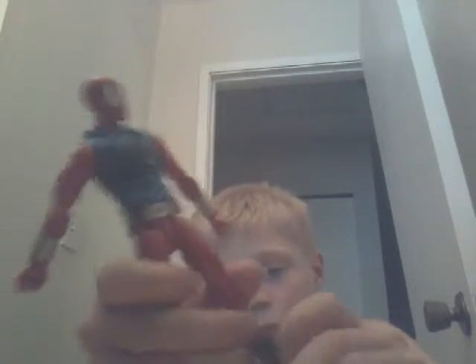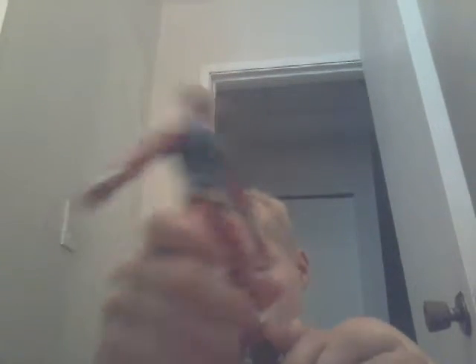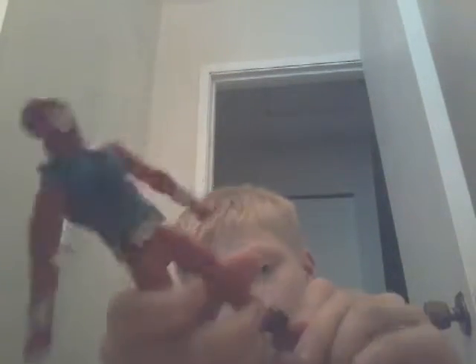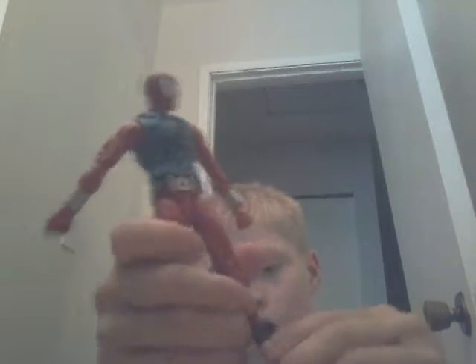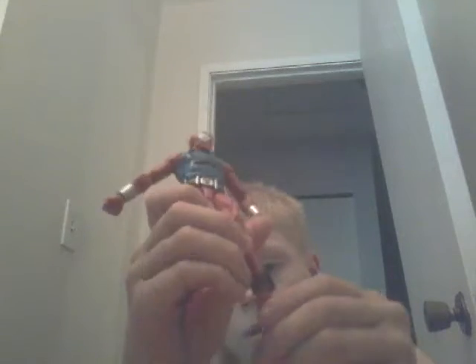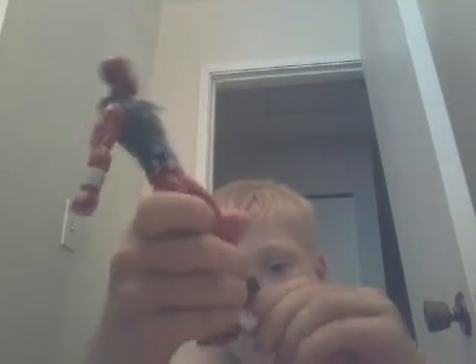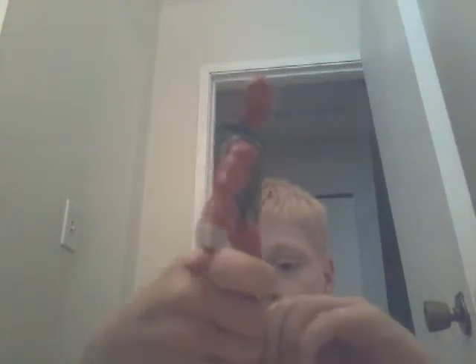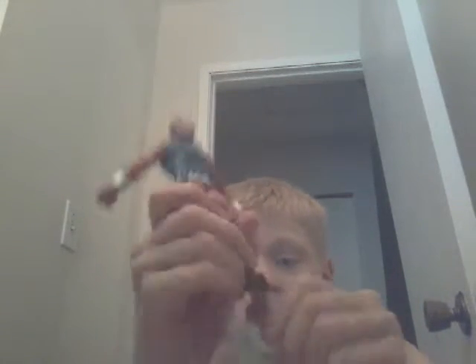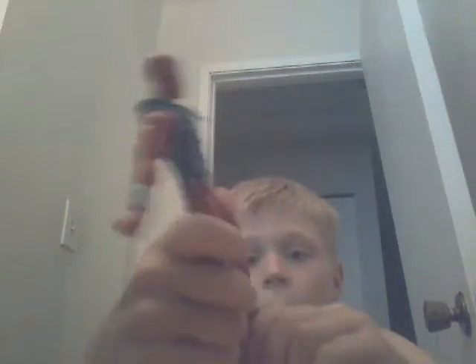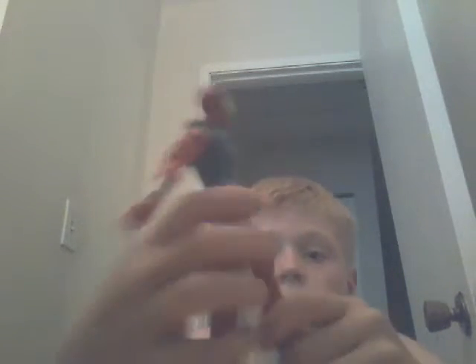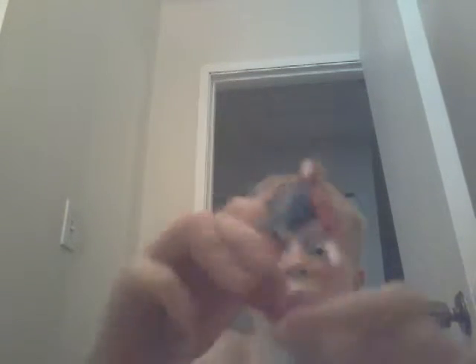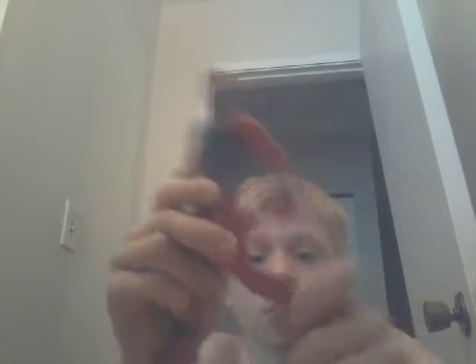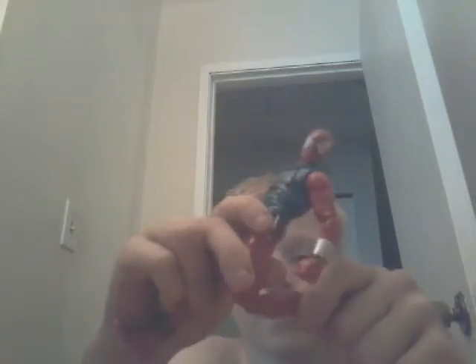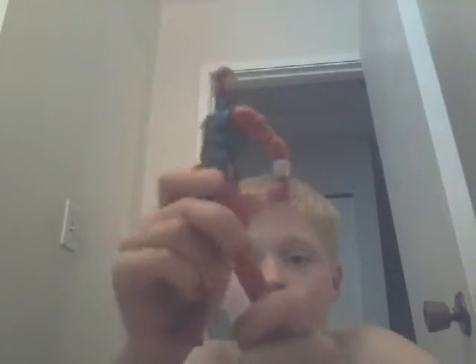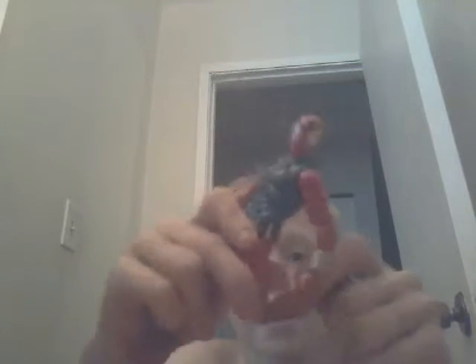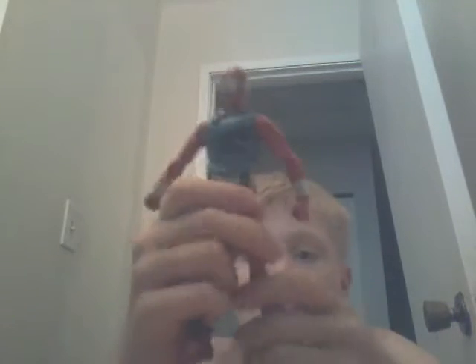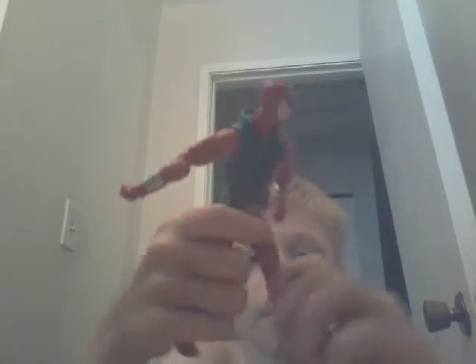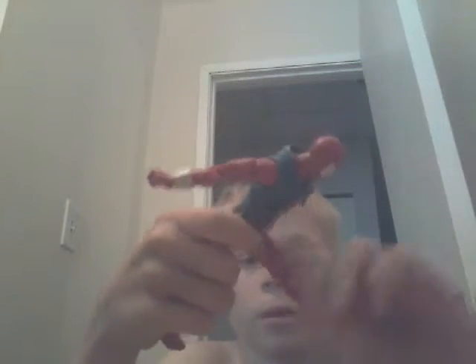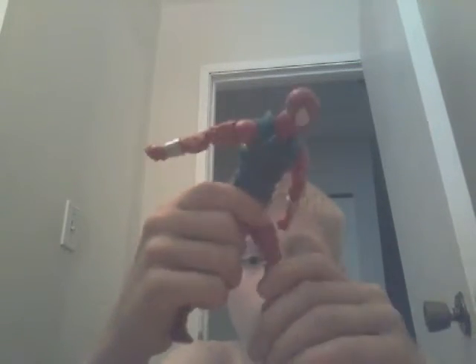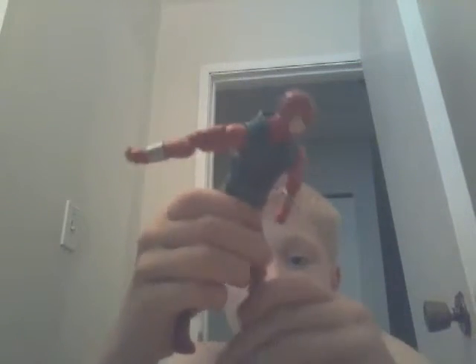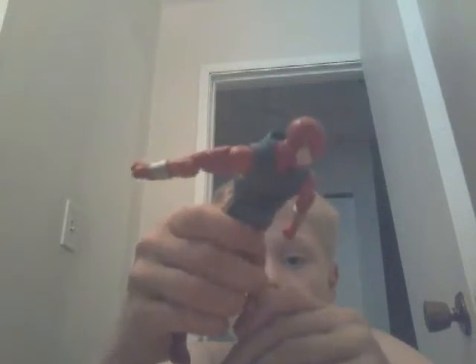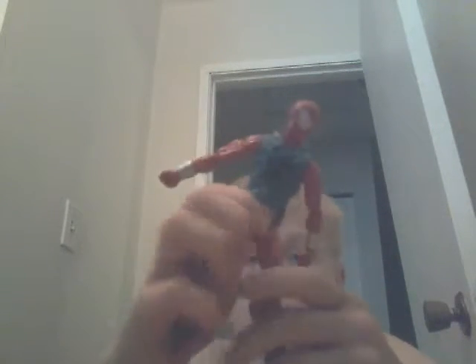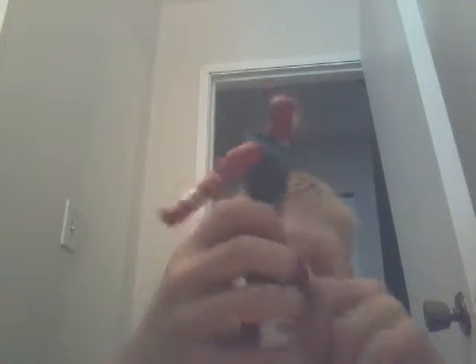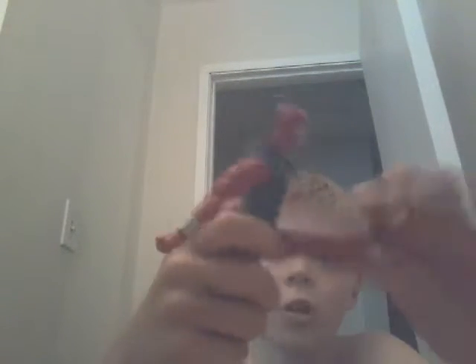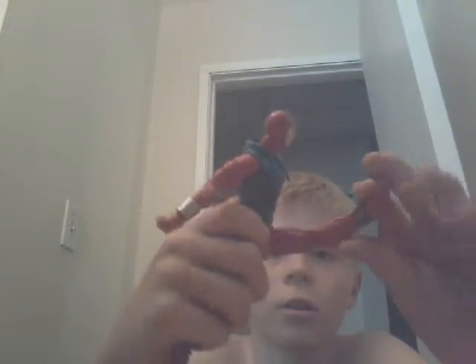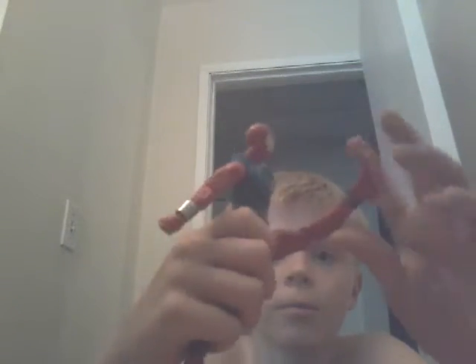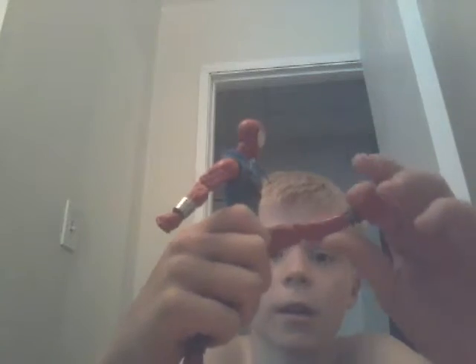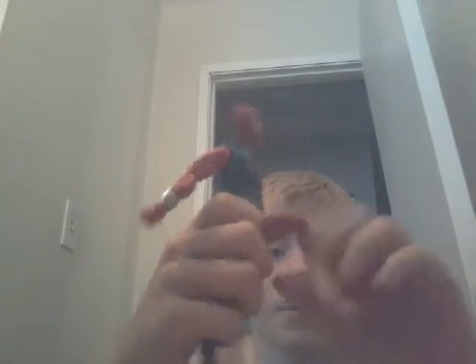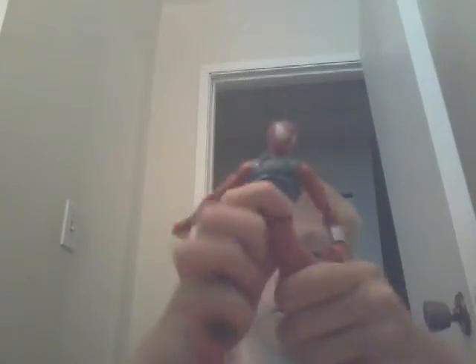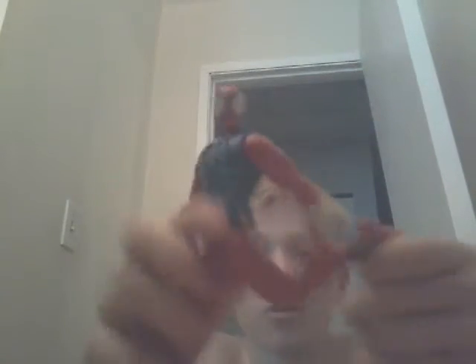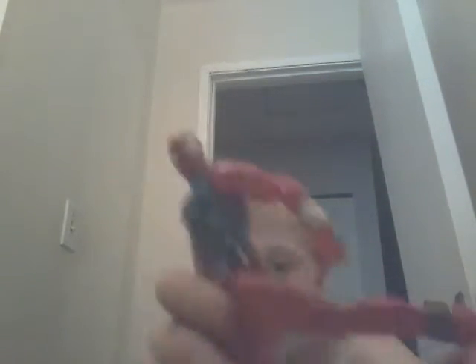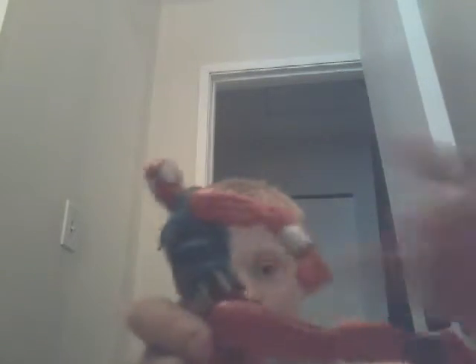You can do ankle pivot — left, up and down. You can do leg up, not that much forward, you can kind of do it. You can kick your leg up, not that much back.